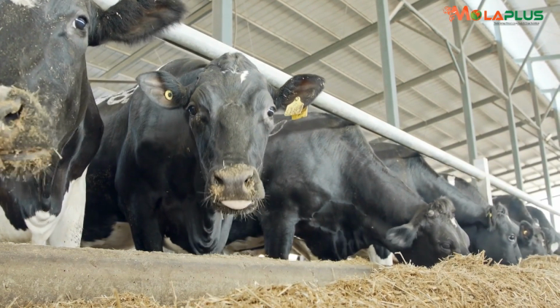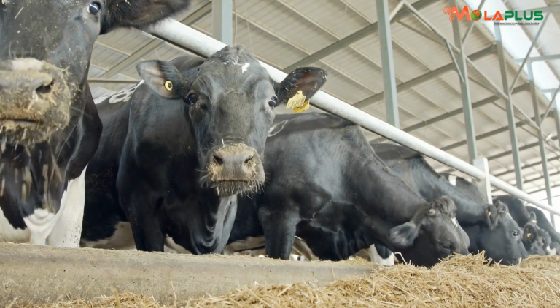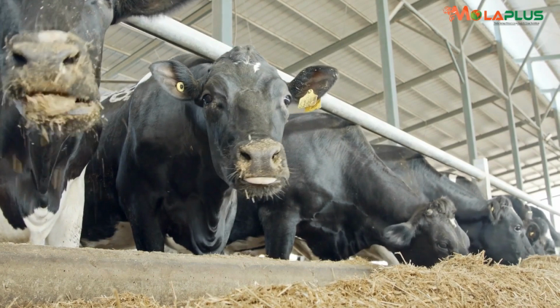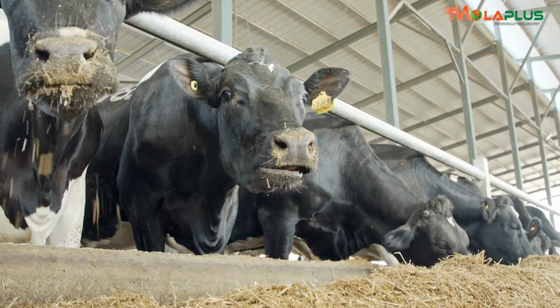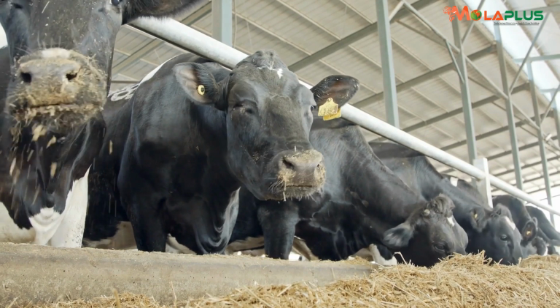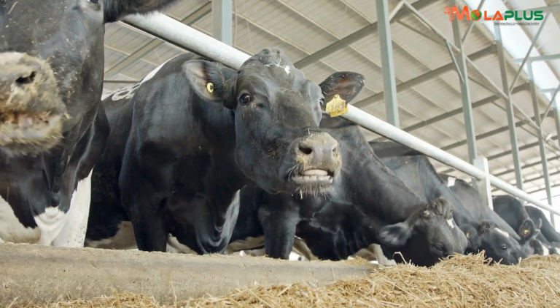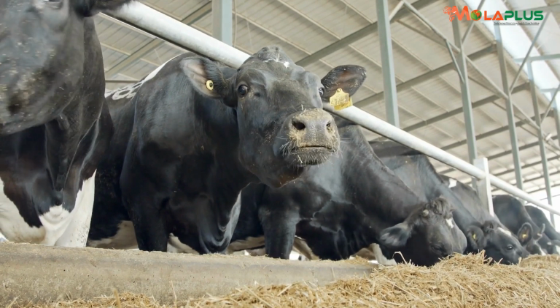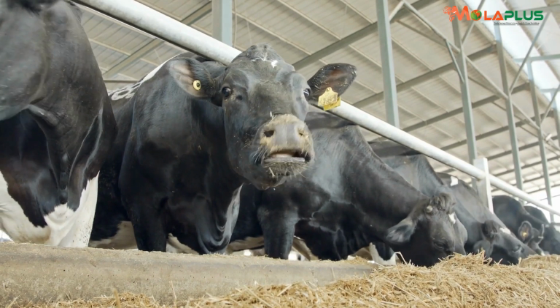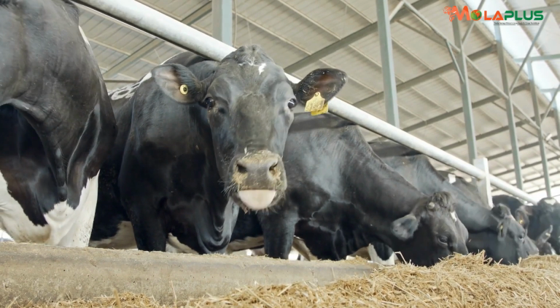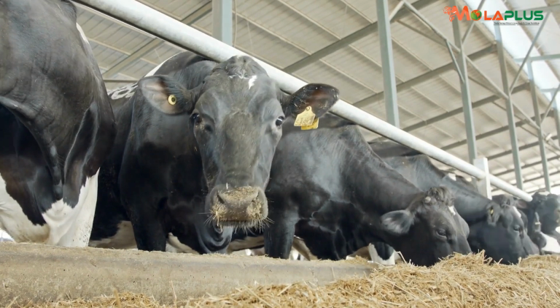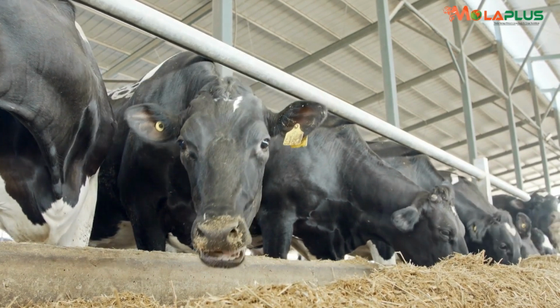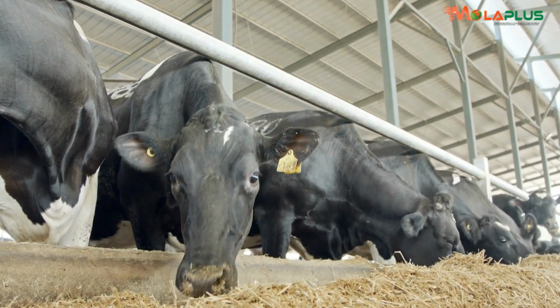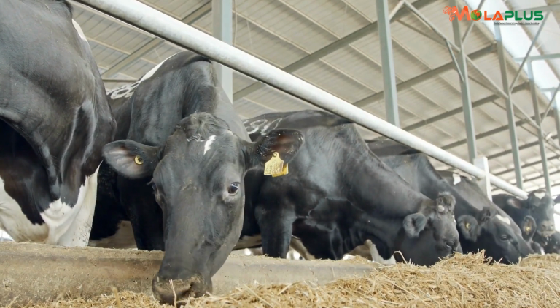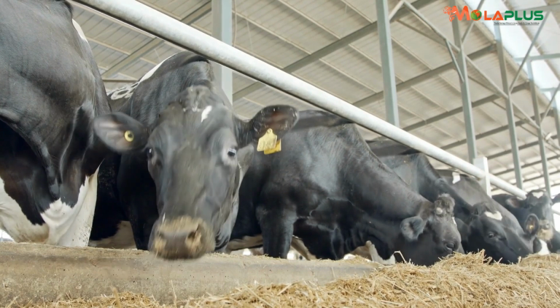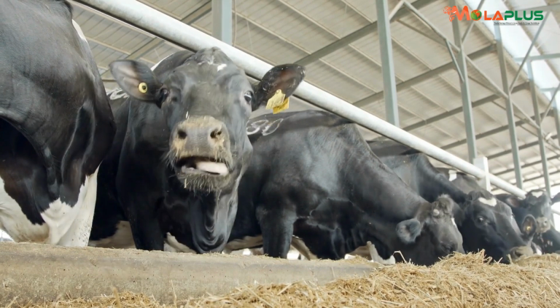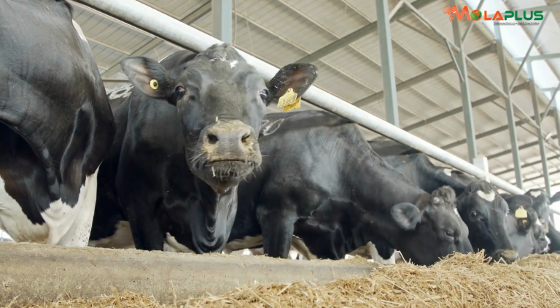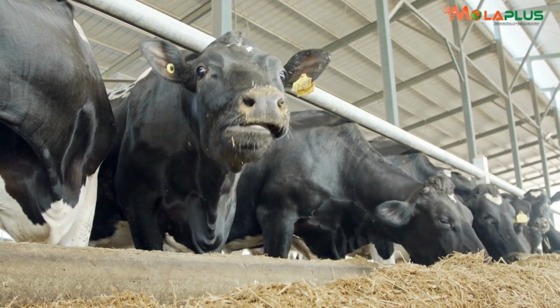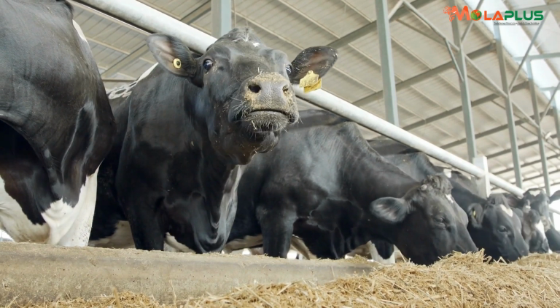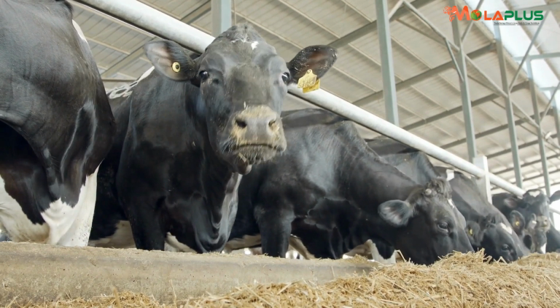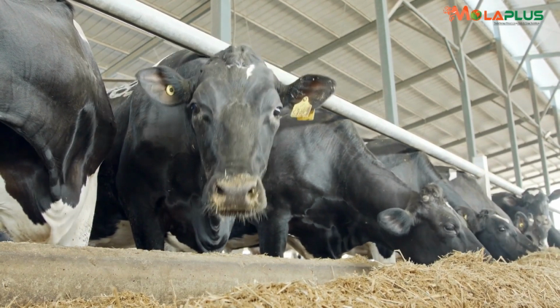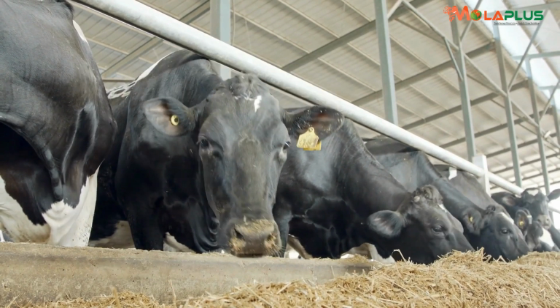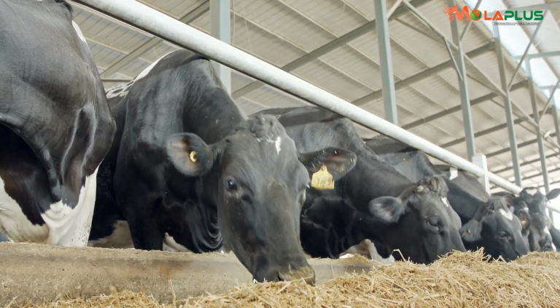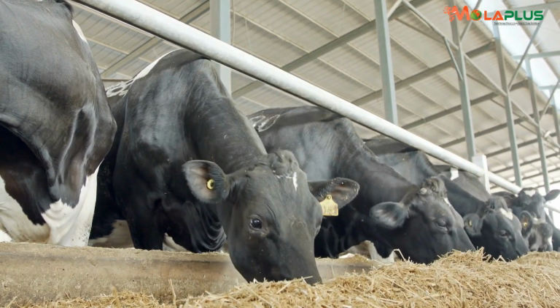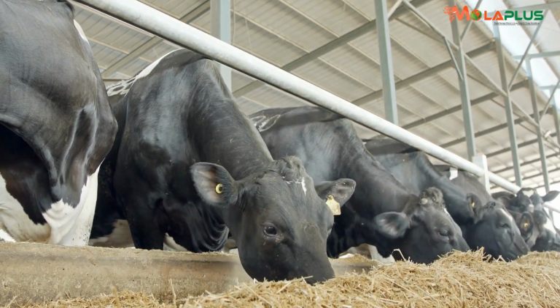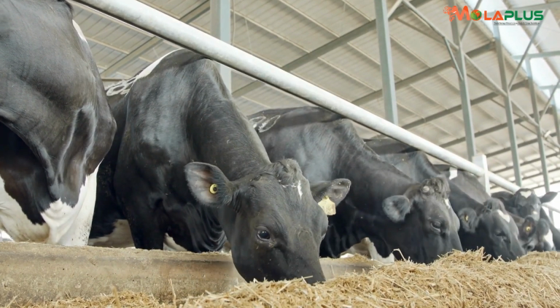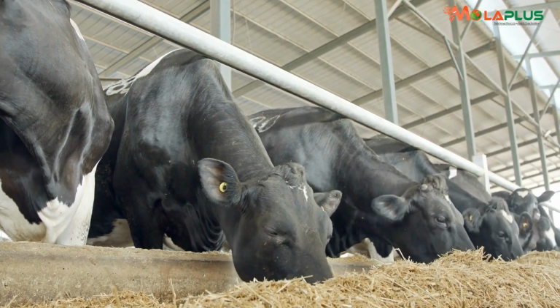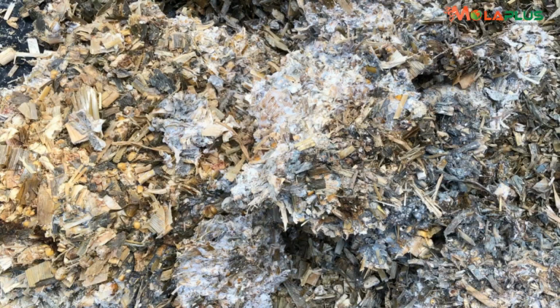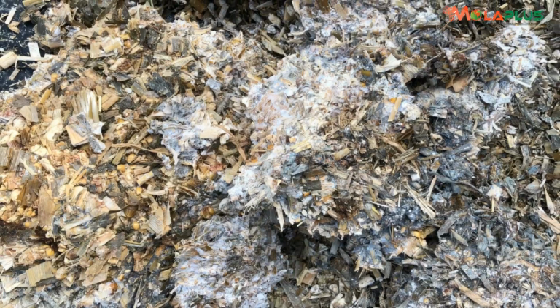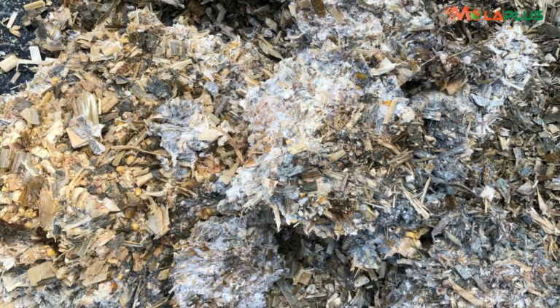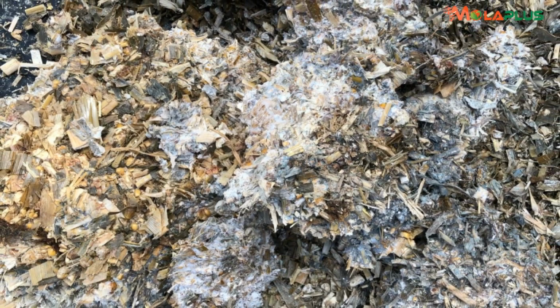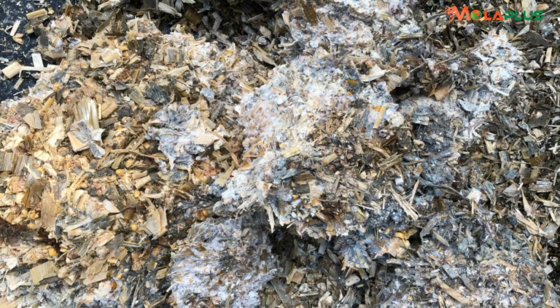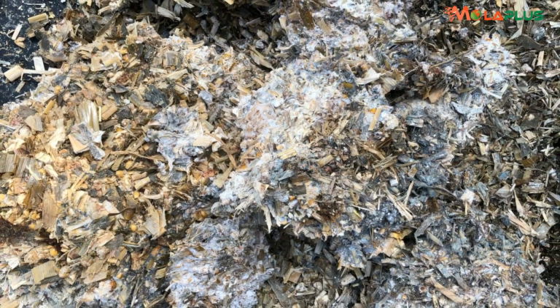So you enhance the nutritional value. And then, very importantly, you get to mitigate against the challenges of aflatoxins and mycotoxins.